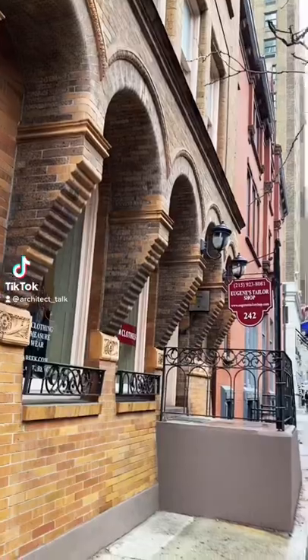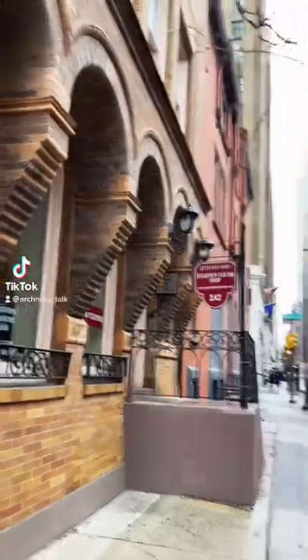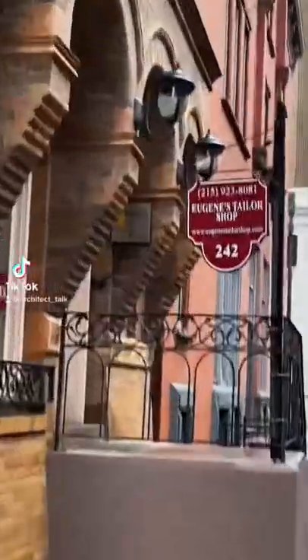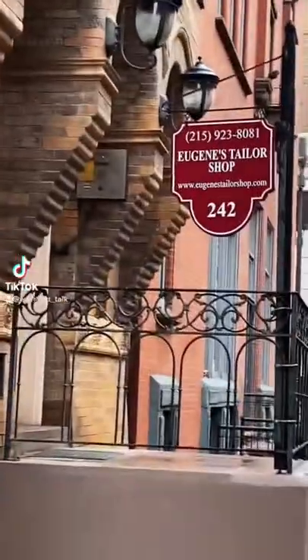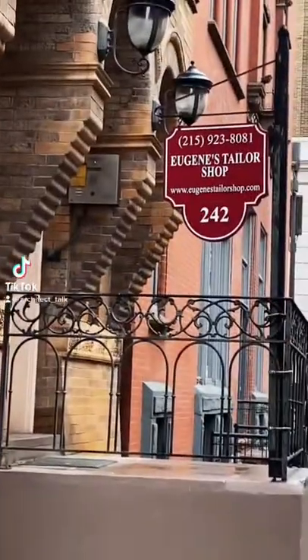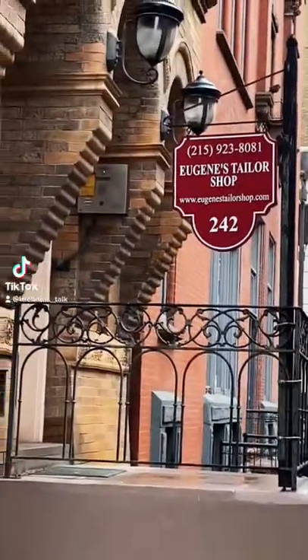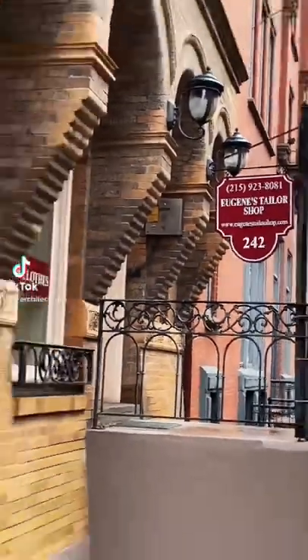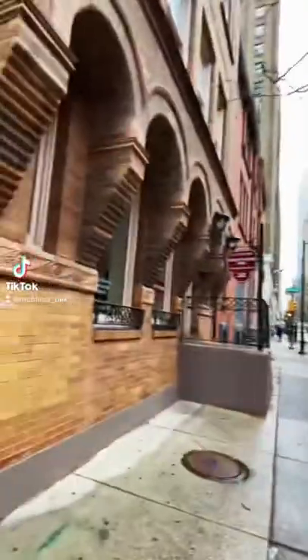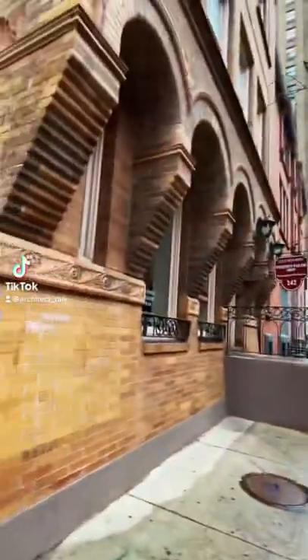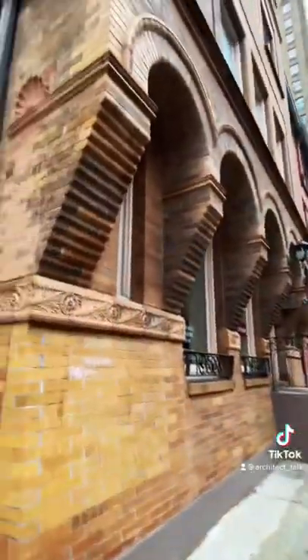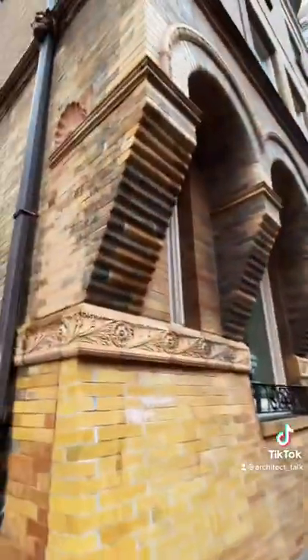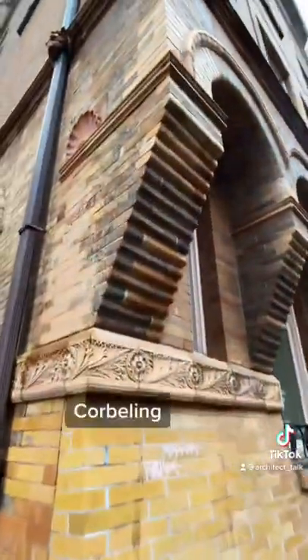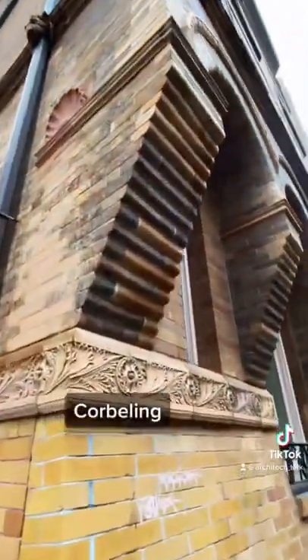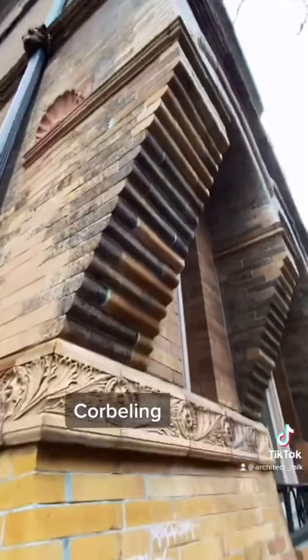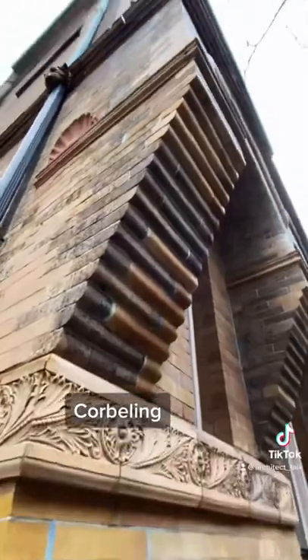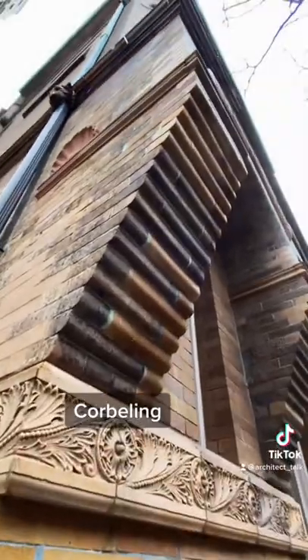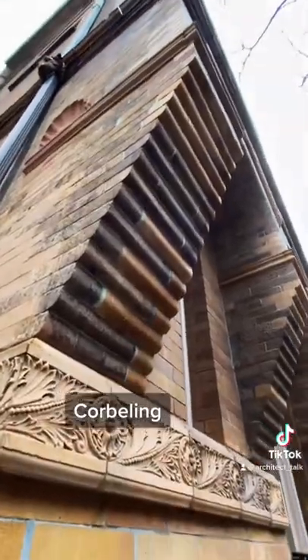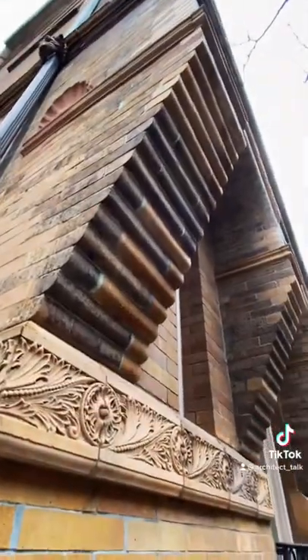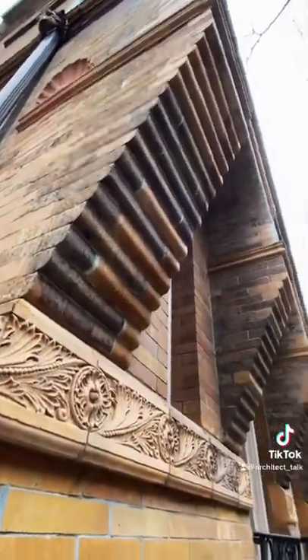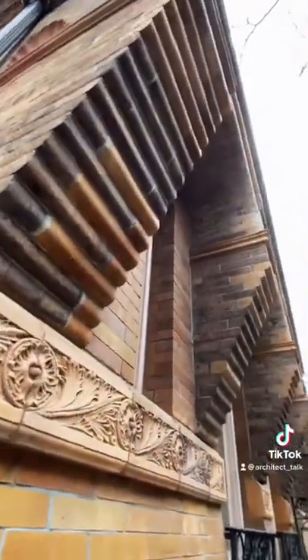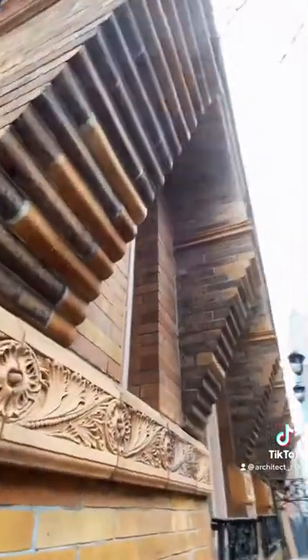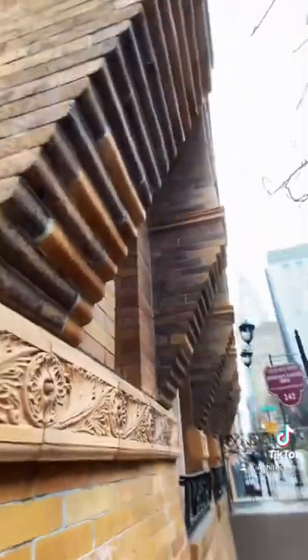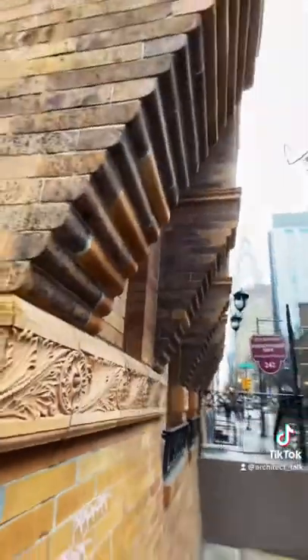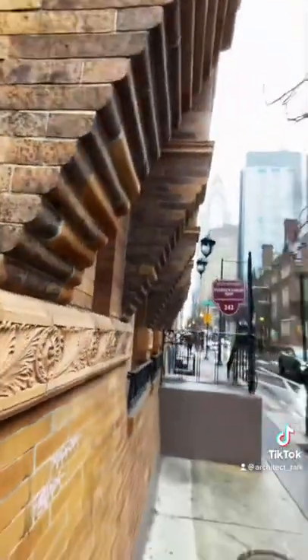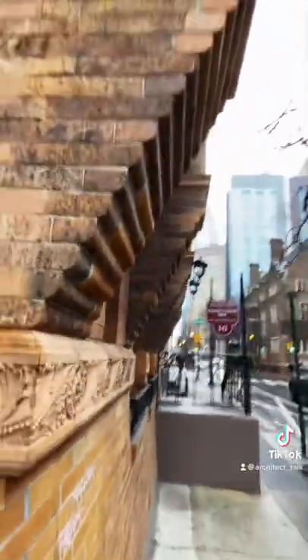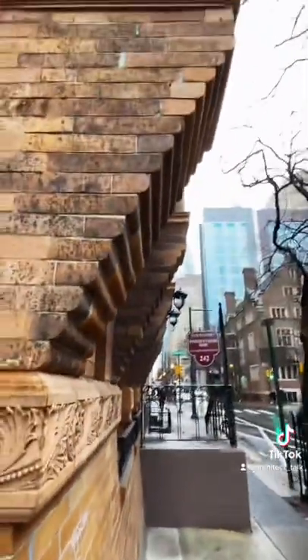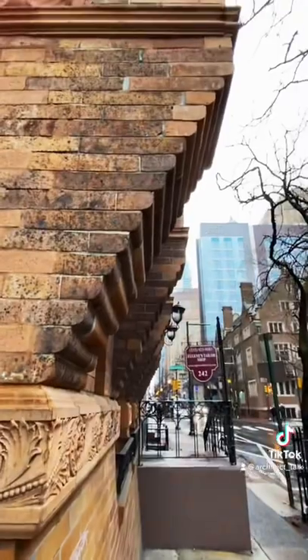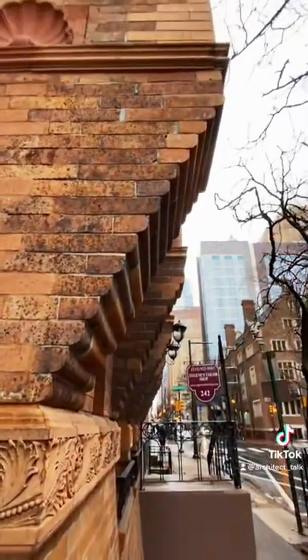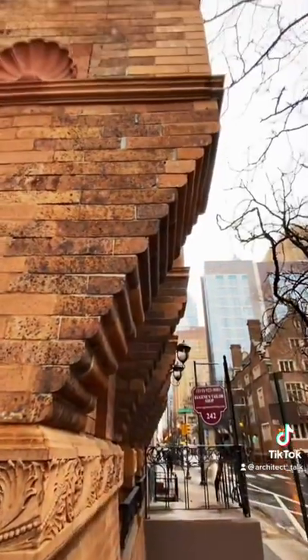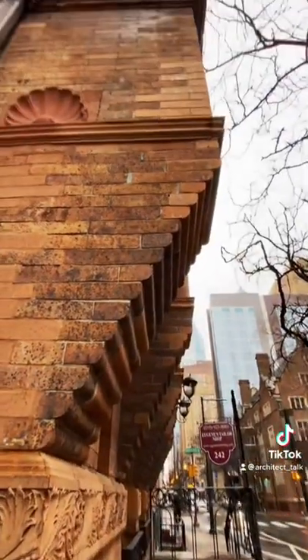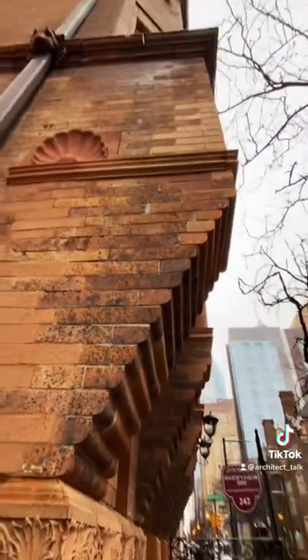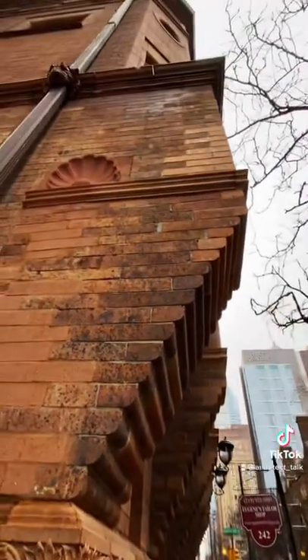Check out this awesome brick detail. Eugene, your building has some really cool brick. This is called corbeling. Each successive brick will step further away from the building. This allows you to create a gradual projection off the face of a masonry facade.